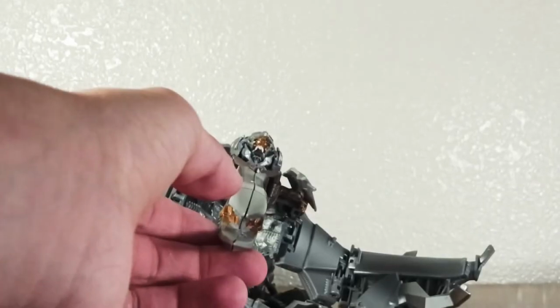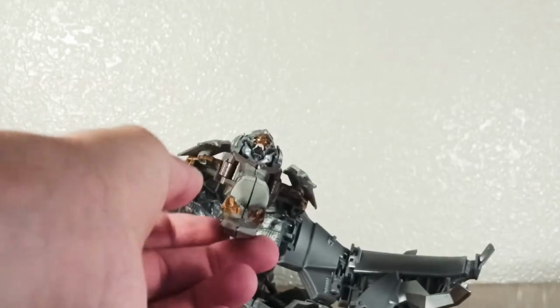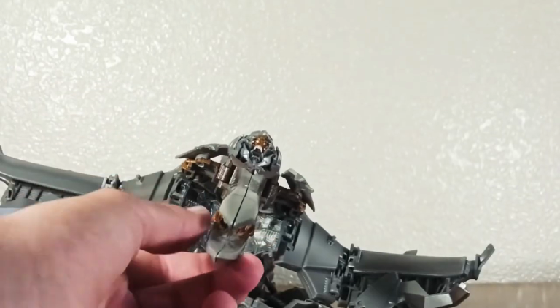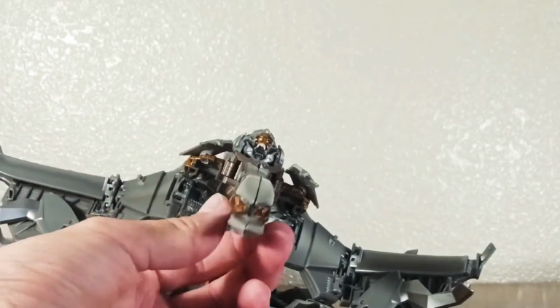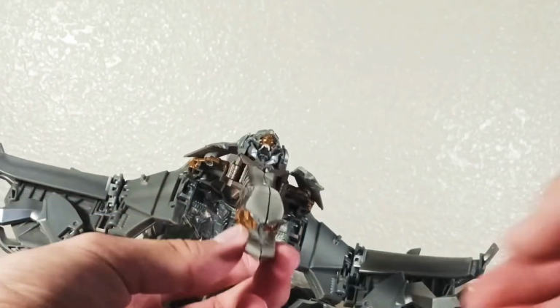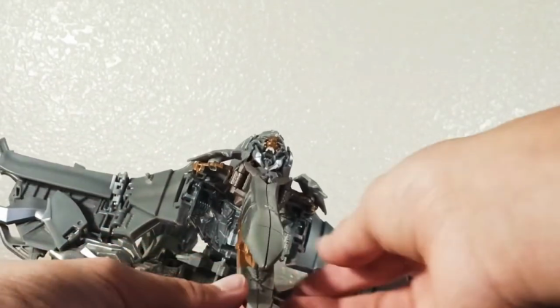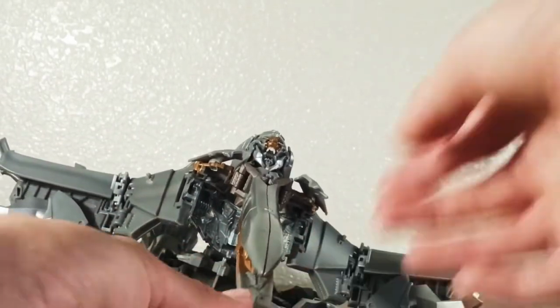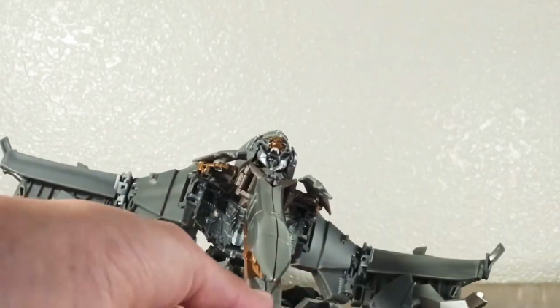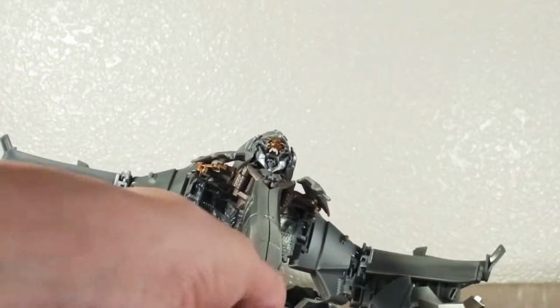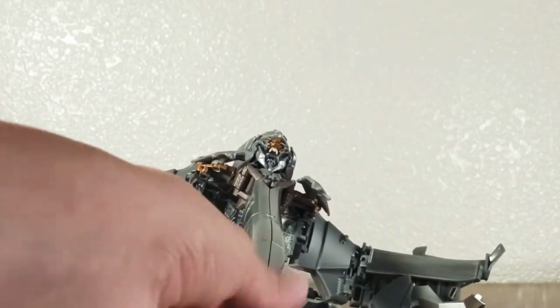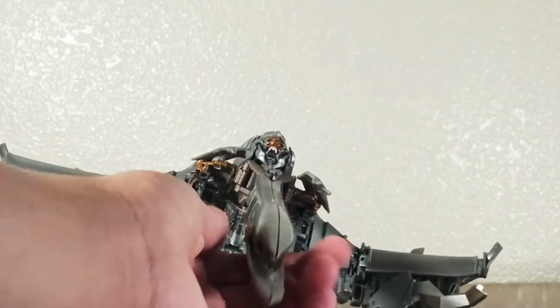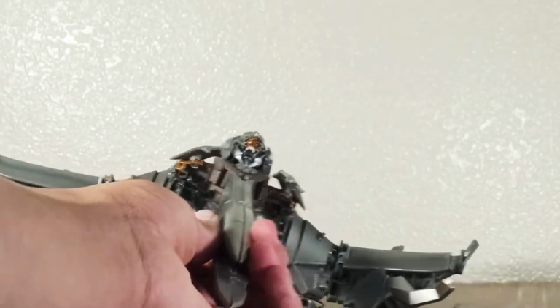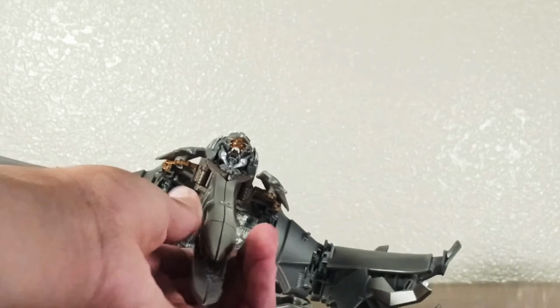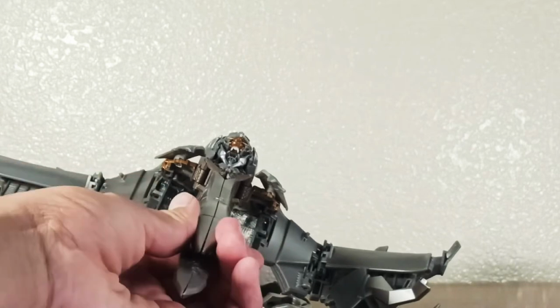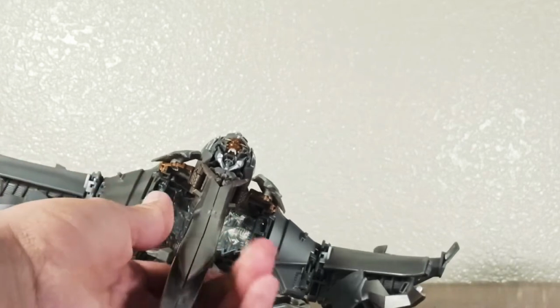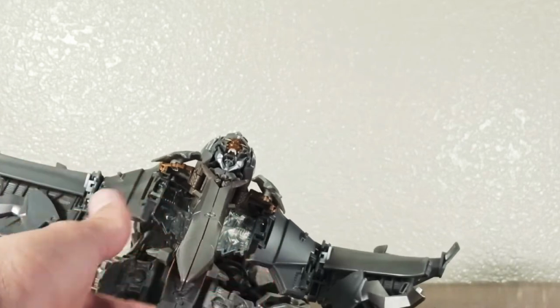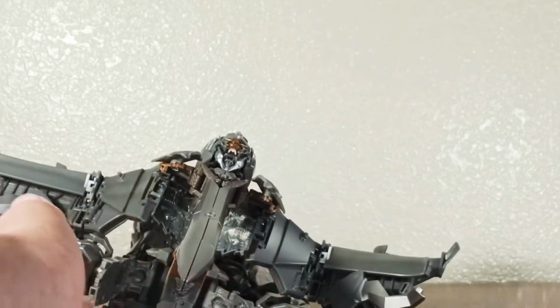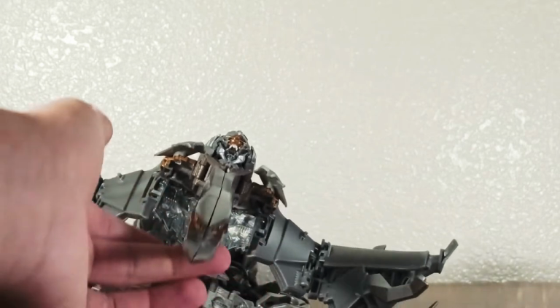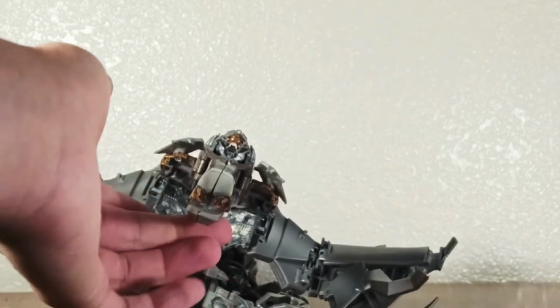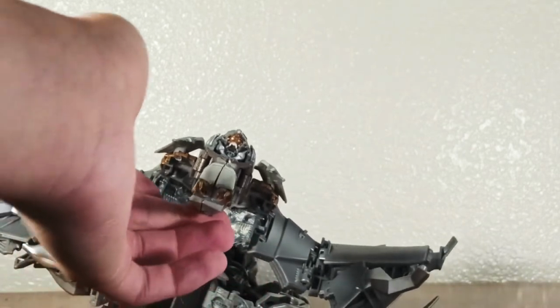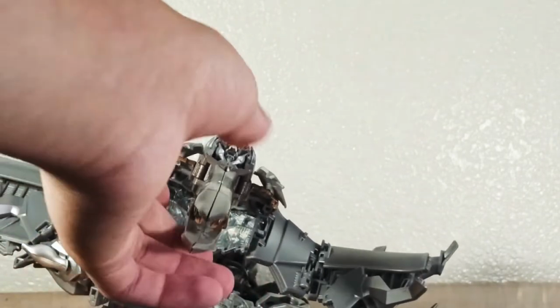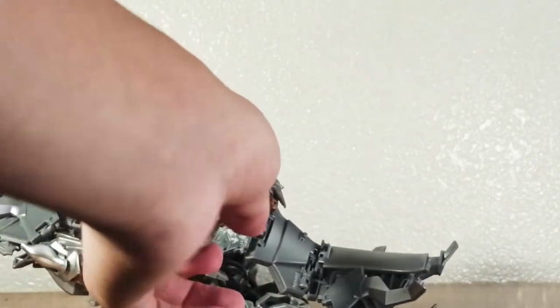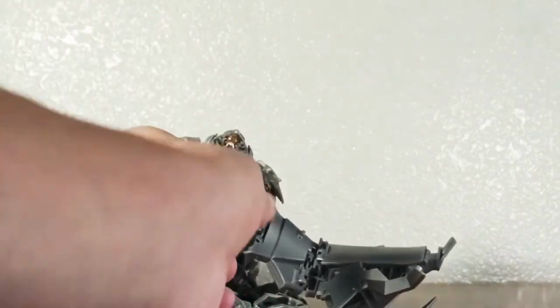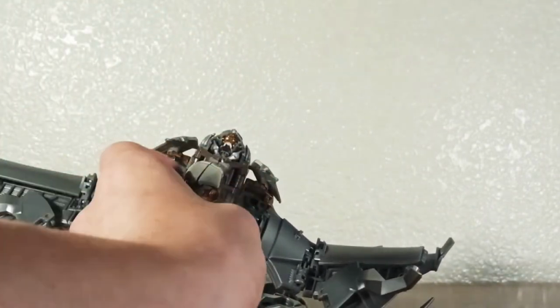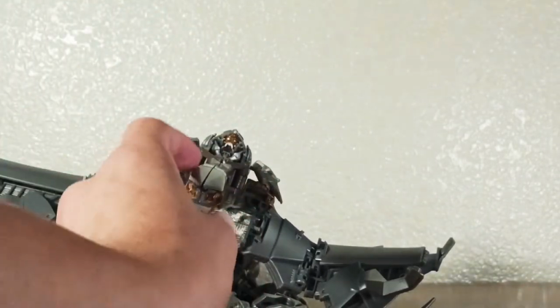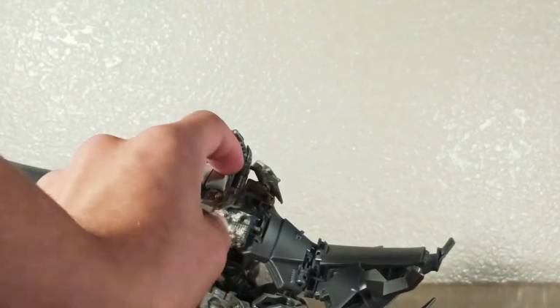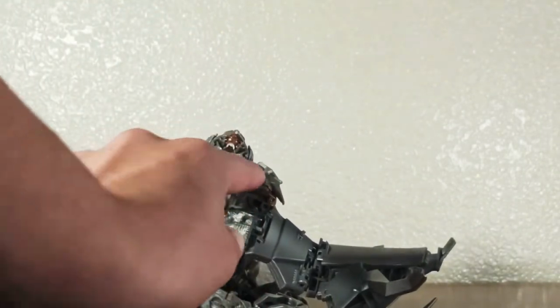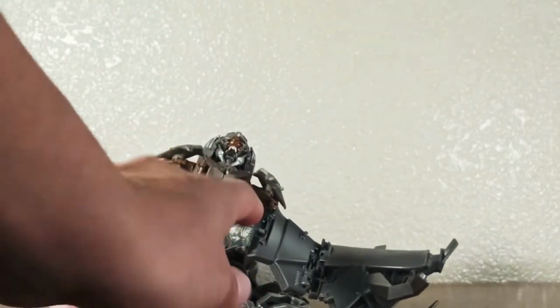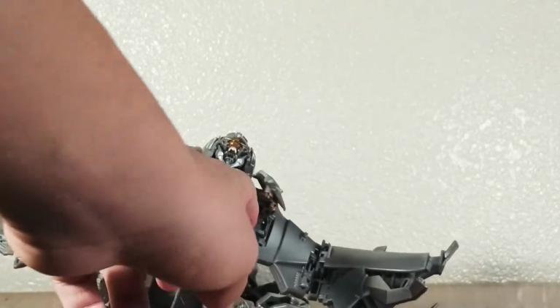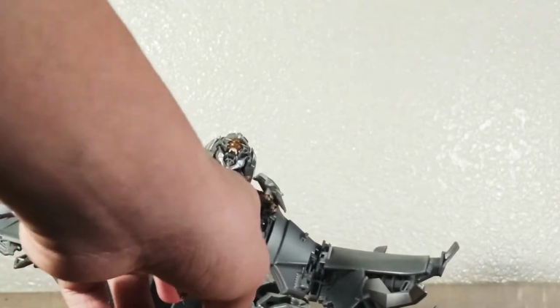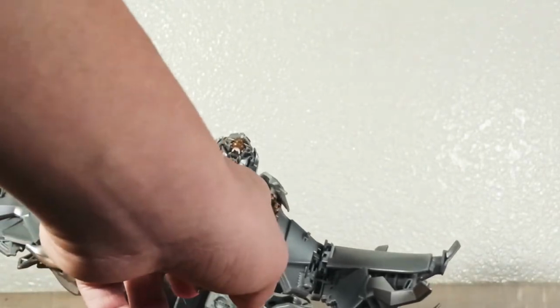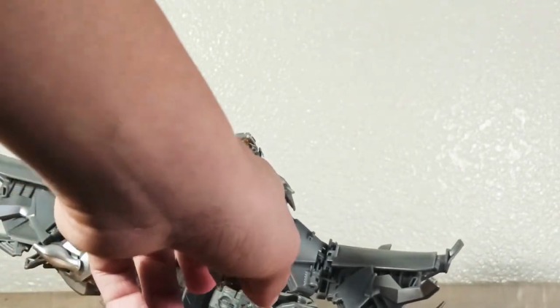There are tabs on all the parts — they should just snap together. It's going to get messy so just hang tight.